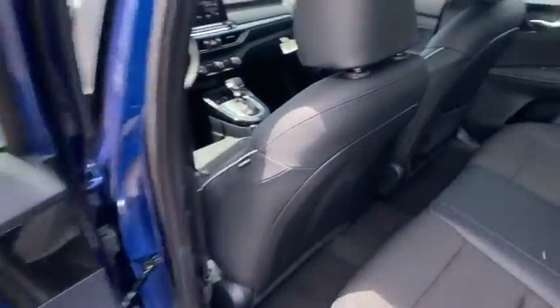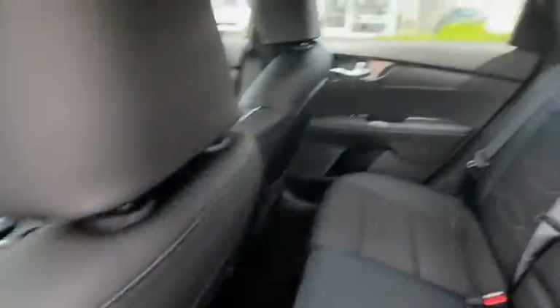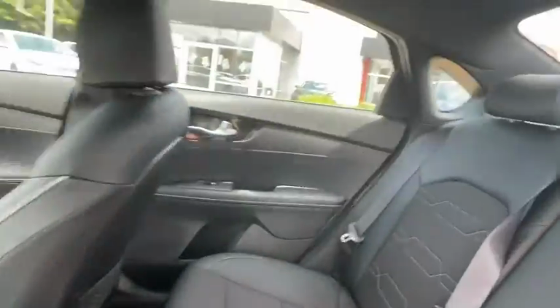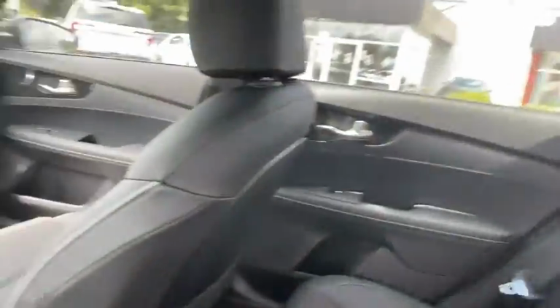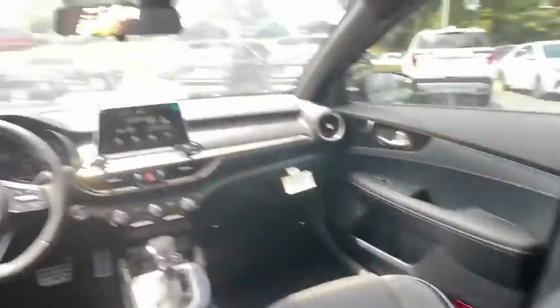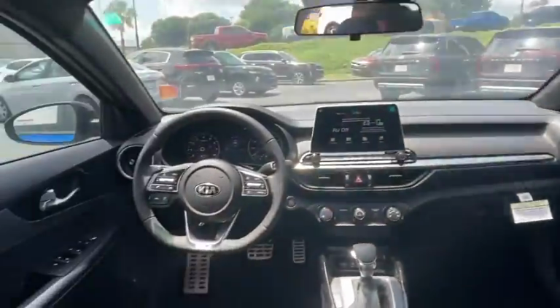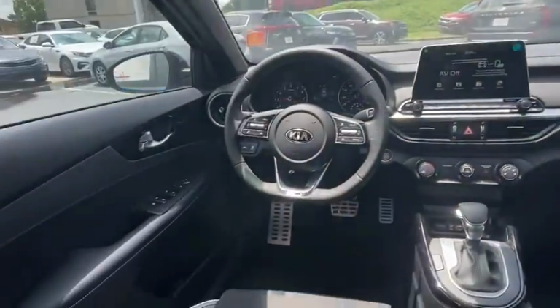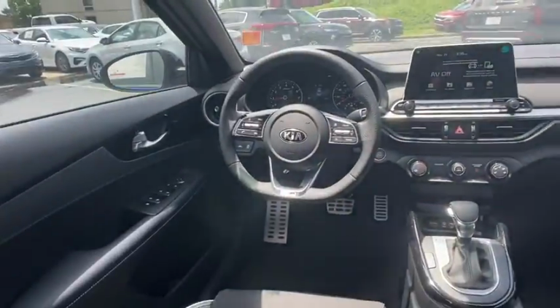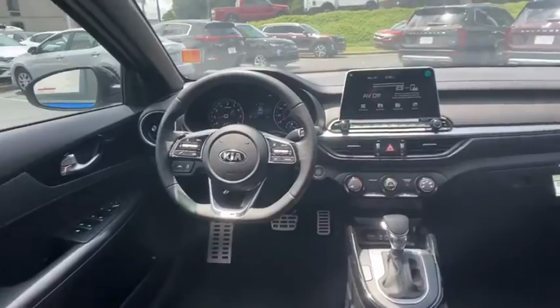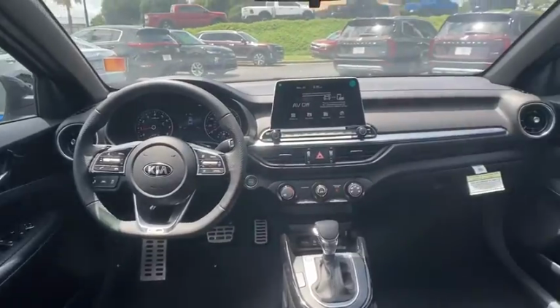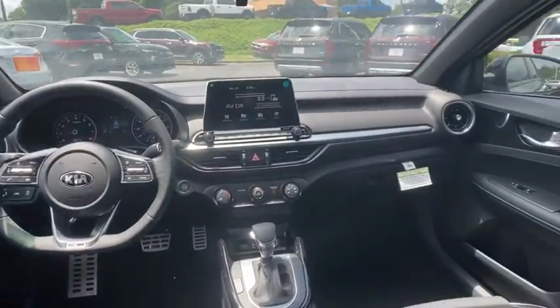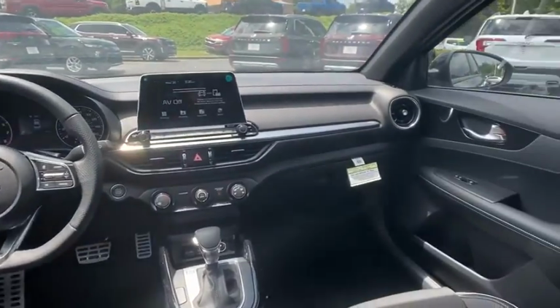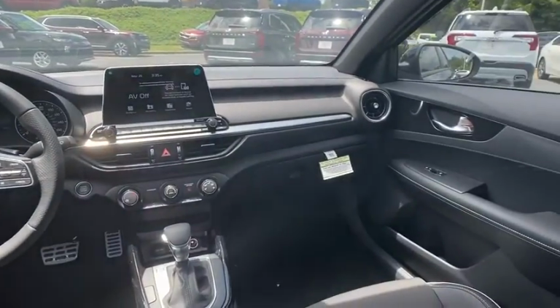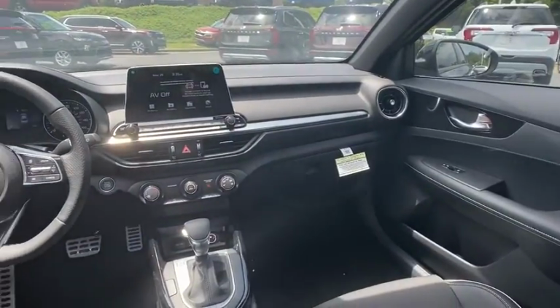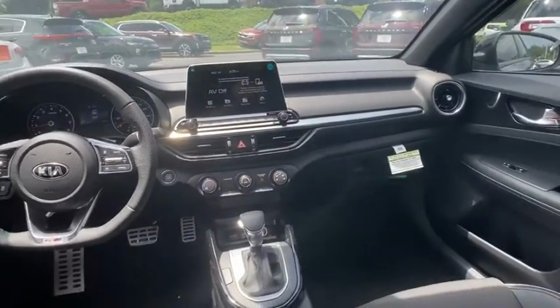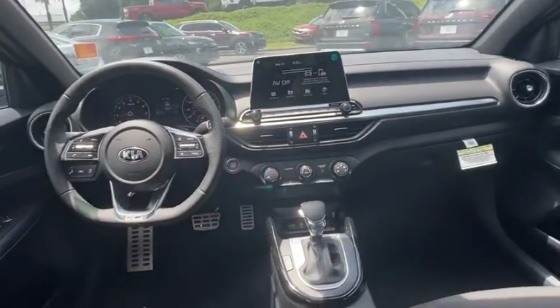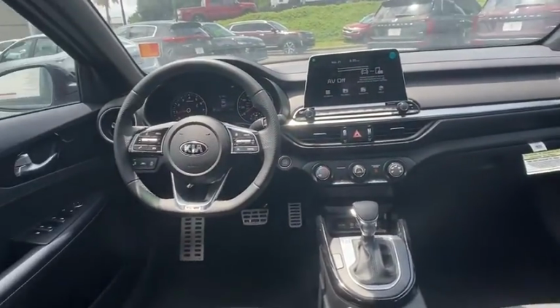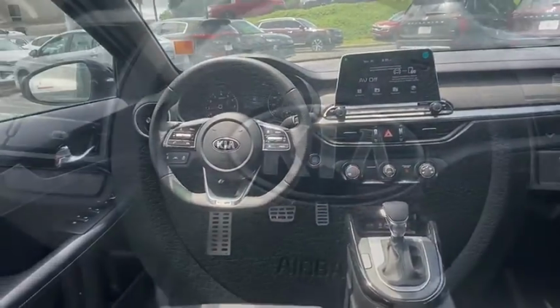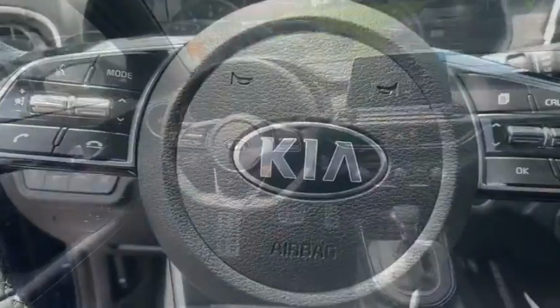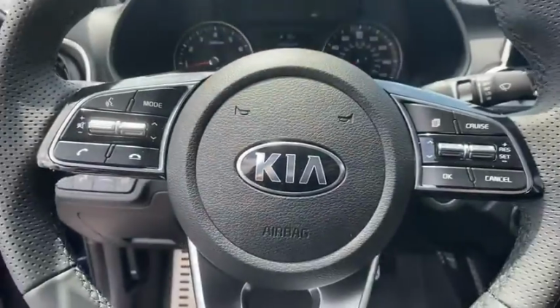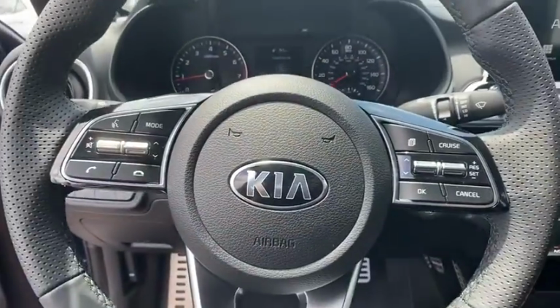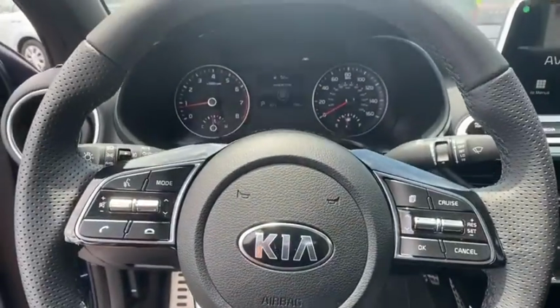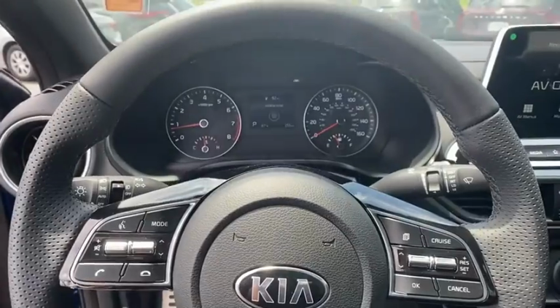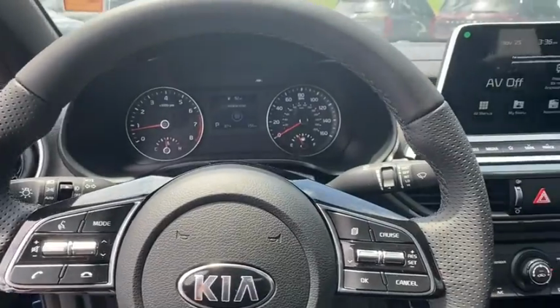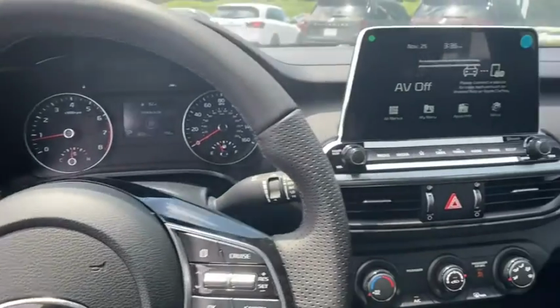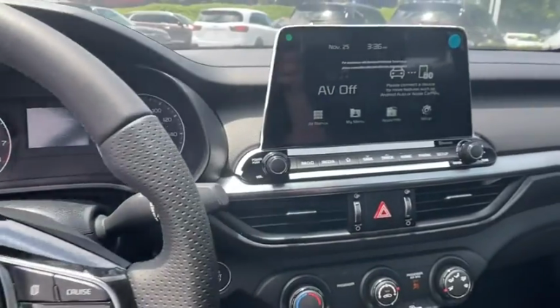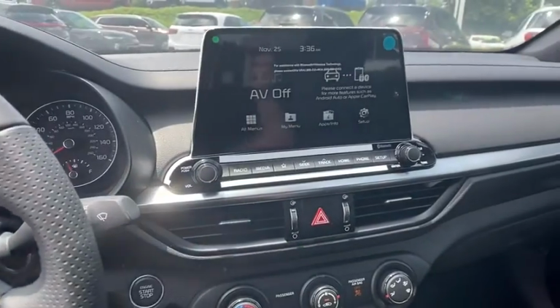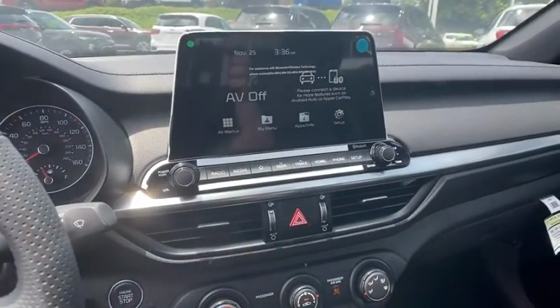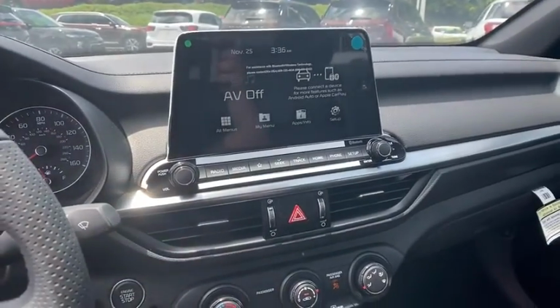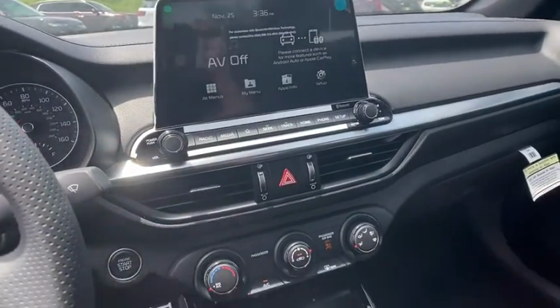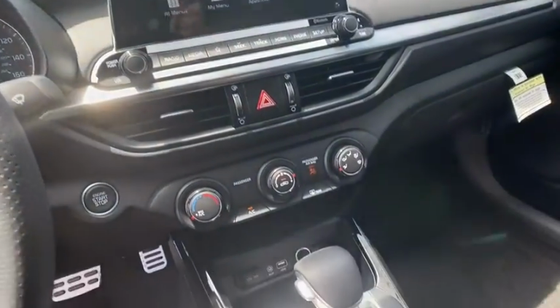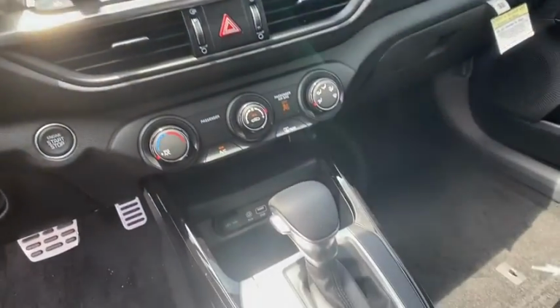Power windows, fog light, electronic stability control, tachometer, brake assist, cargo mat, overhead console, panic alarm, remote keyless entry, front reading lamps, front bucket seats.